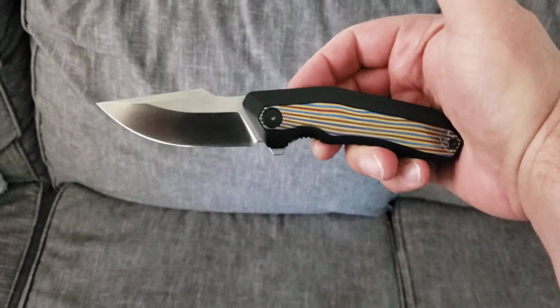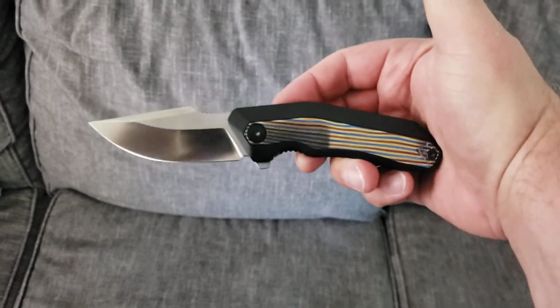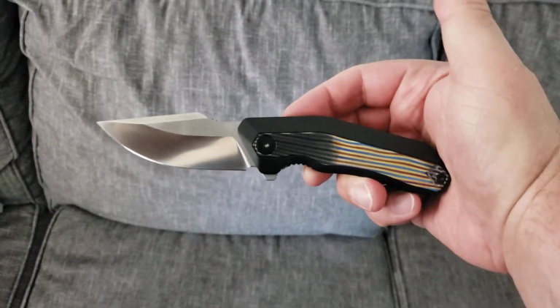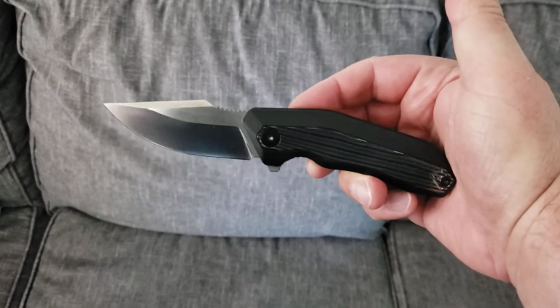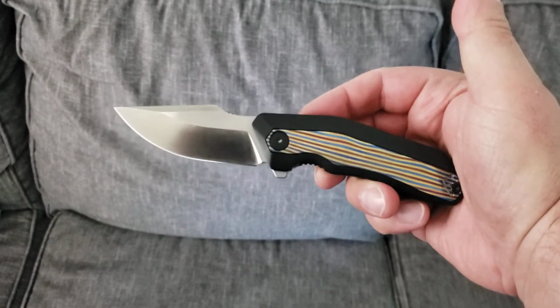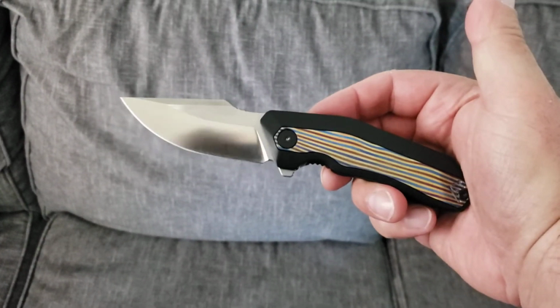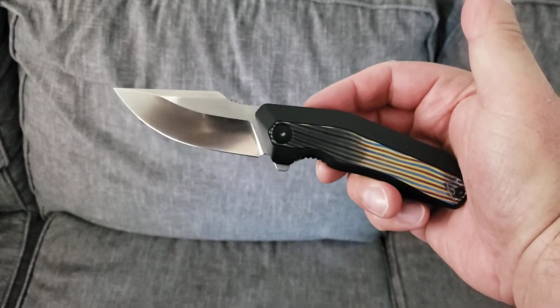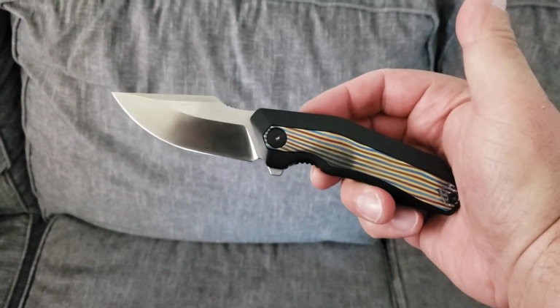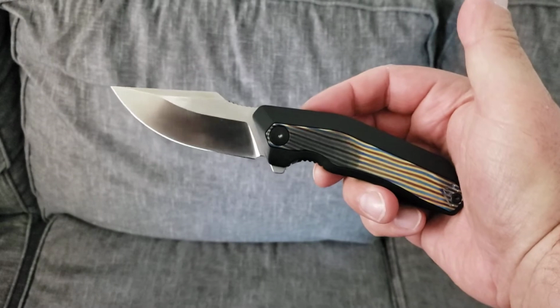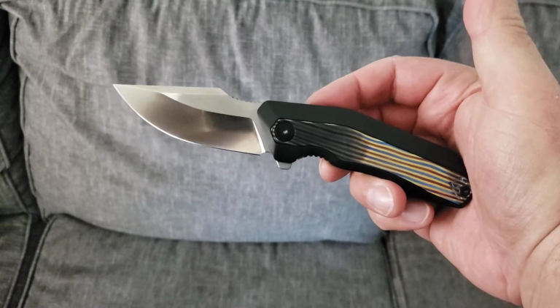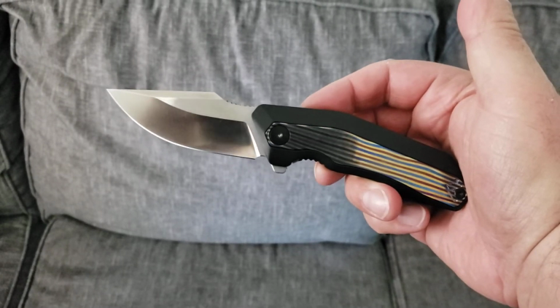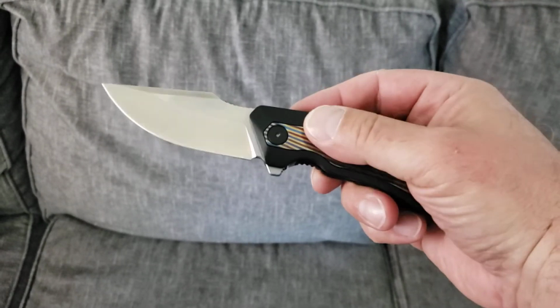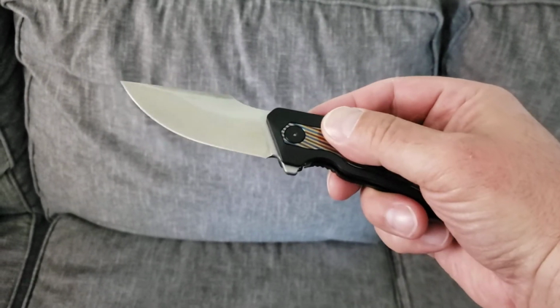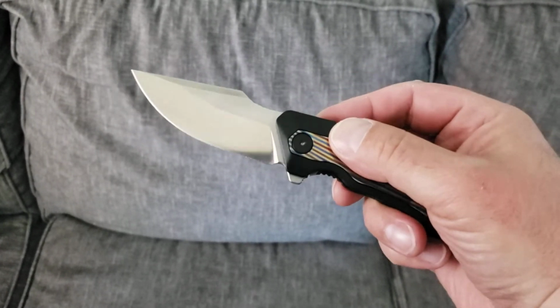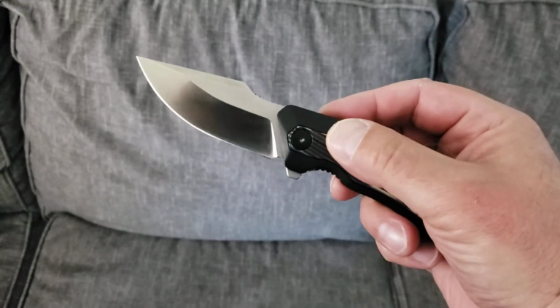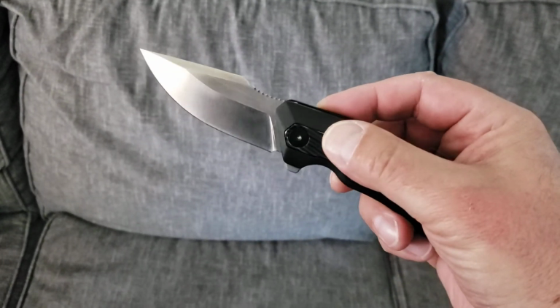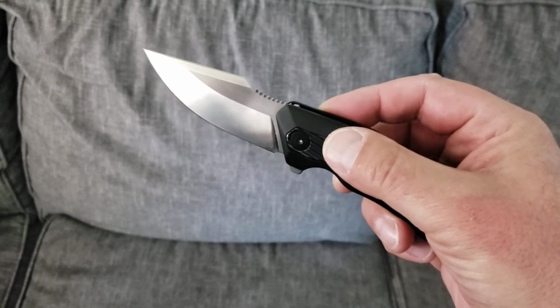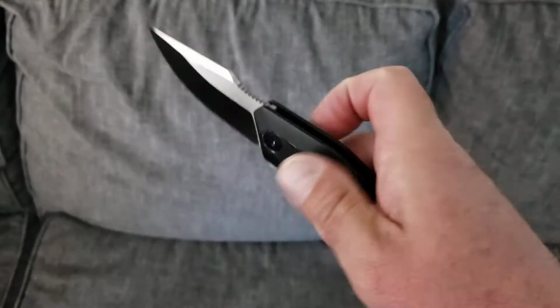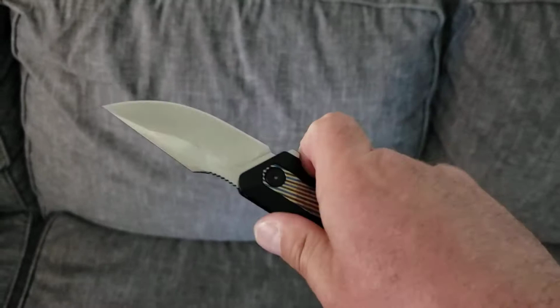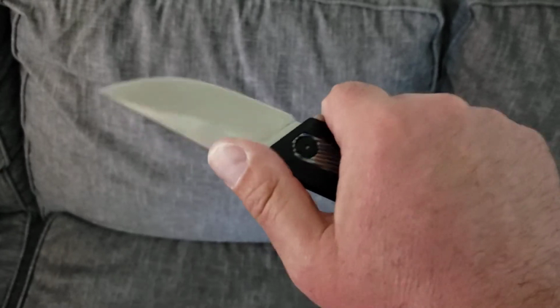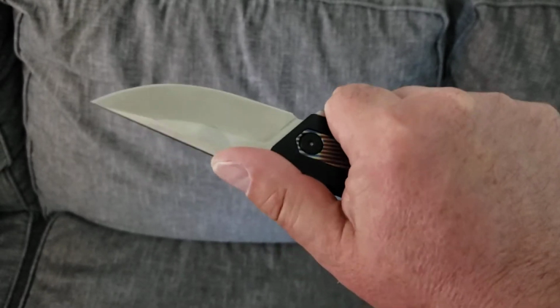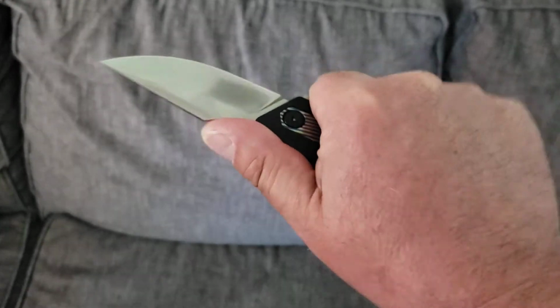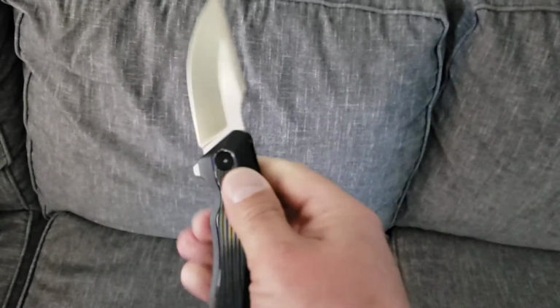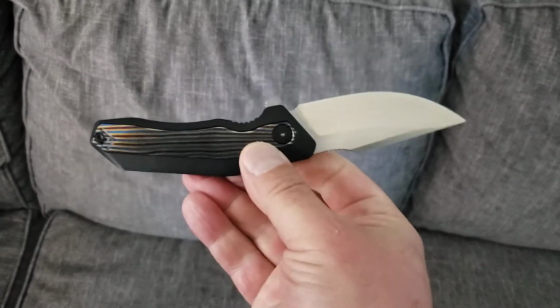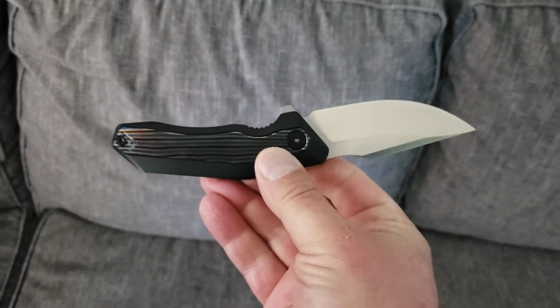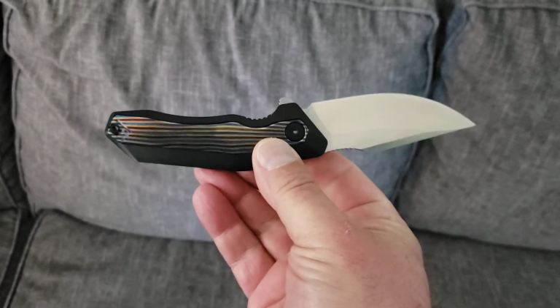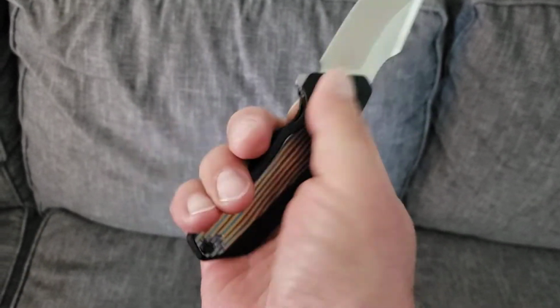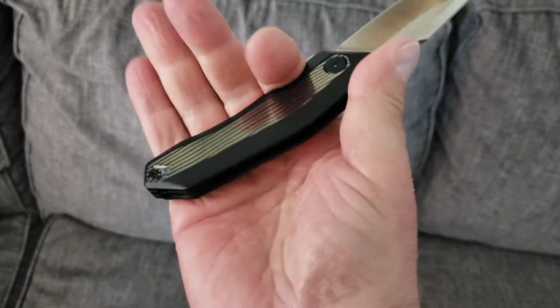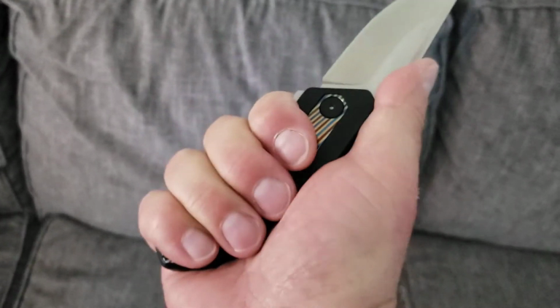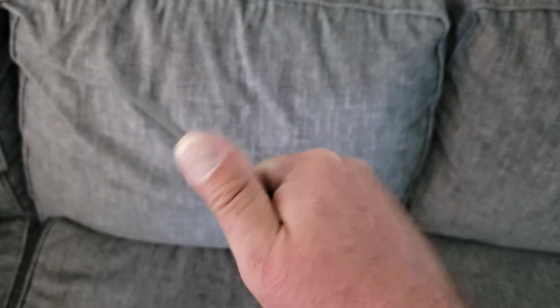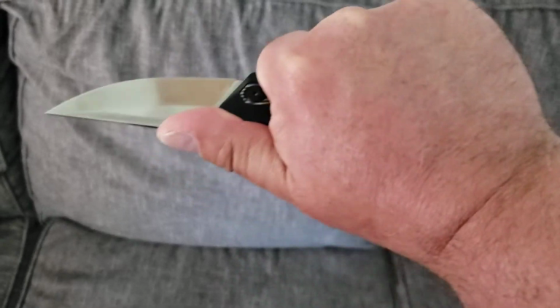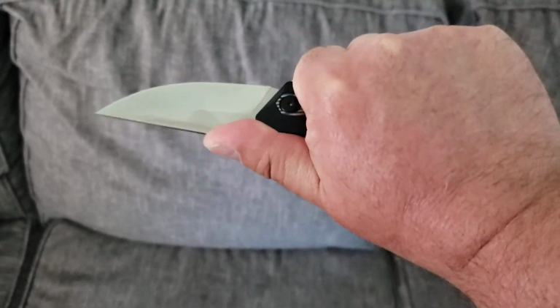Very similar to the Yokai in handle shape and design. However, the blade here is drop point. It has a lovely amount of belly on that M390, and just the right amount of jimping. This is one of those smaller knives that just works for my big old hands.